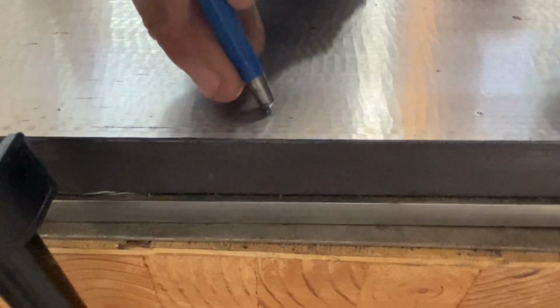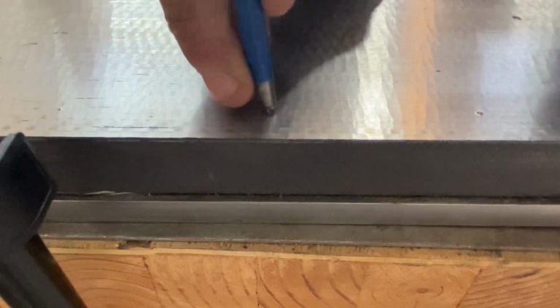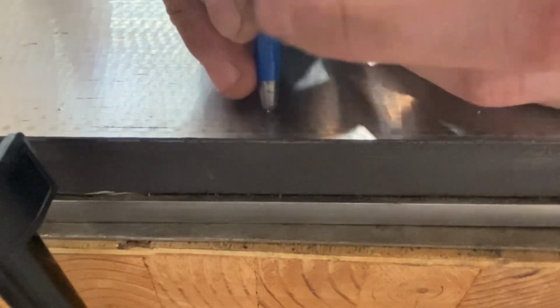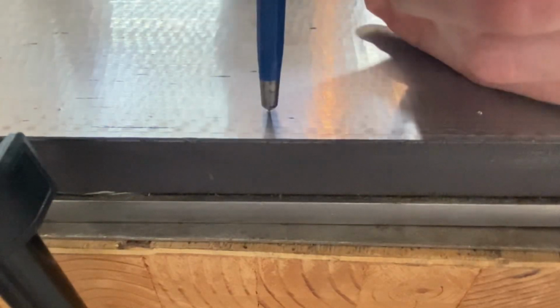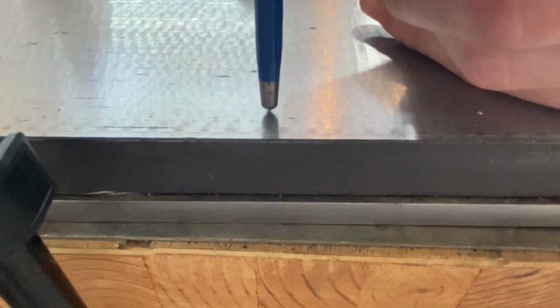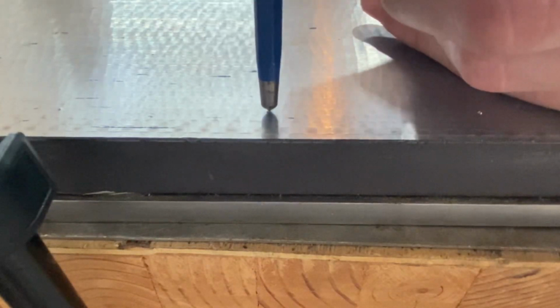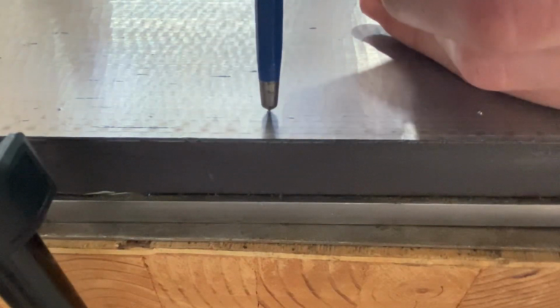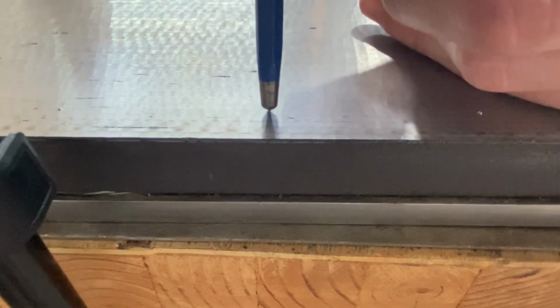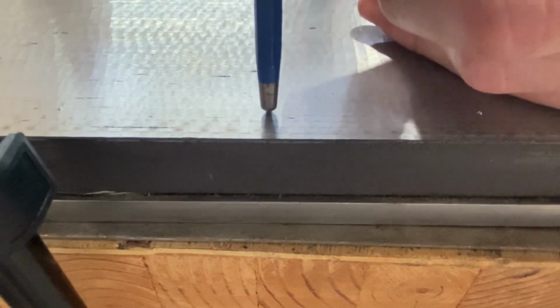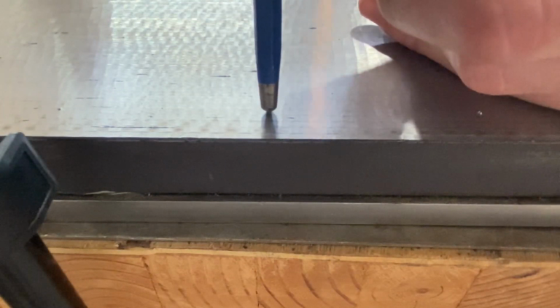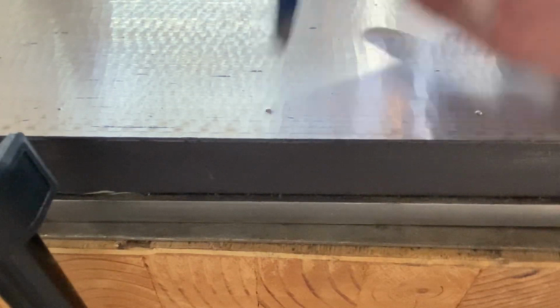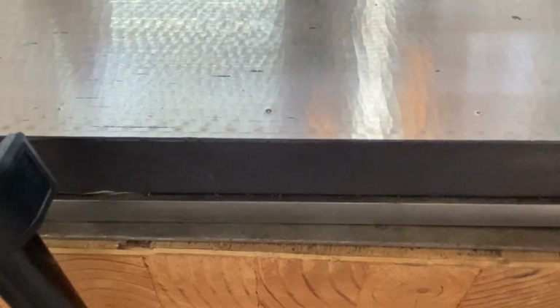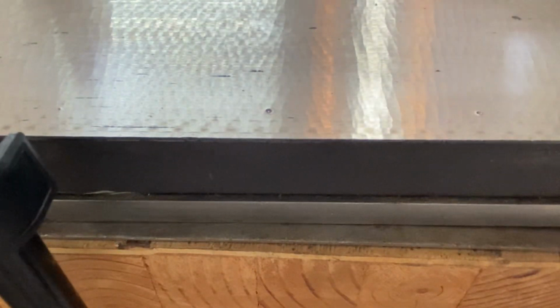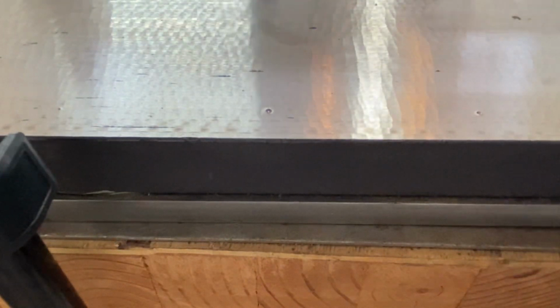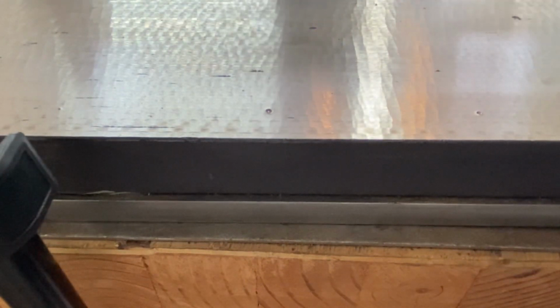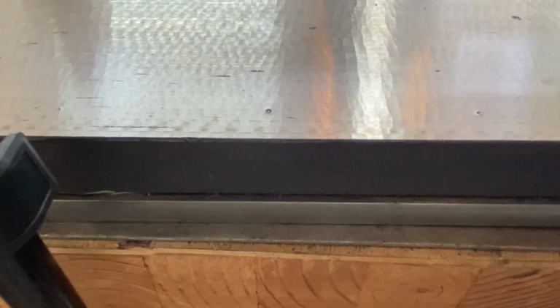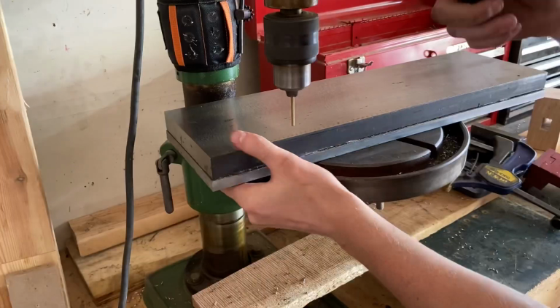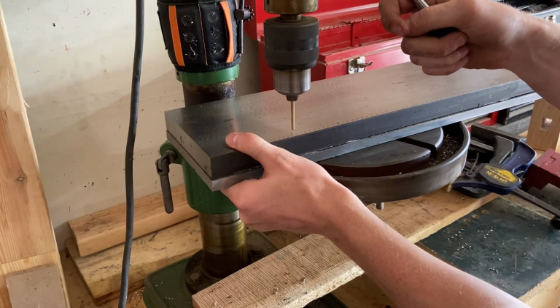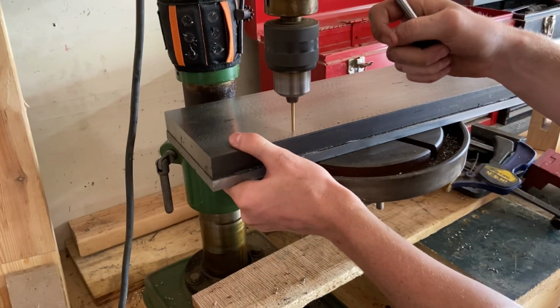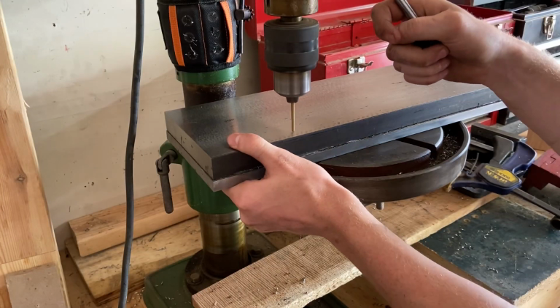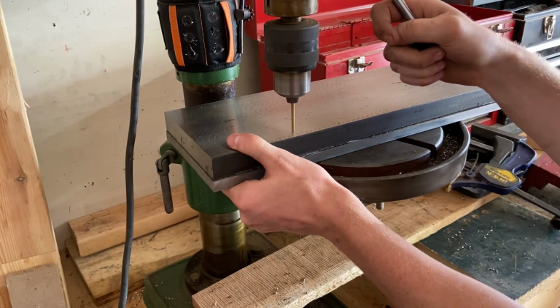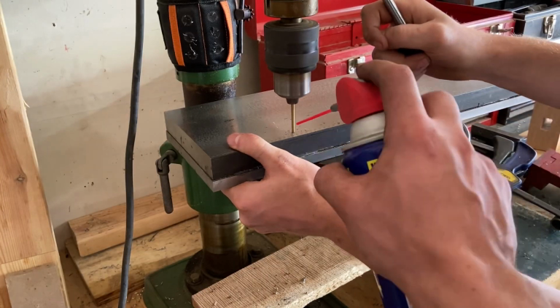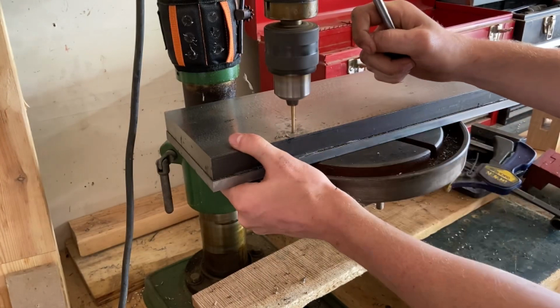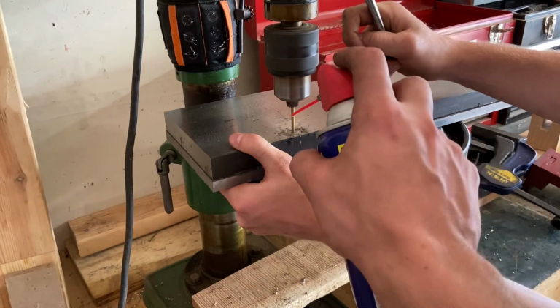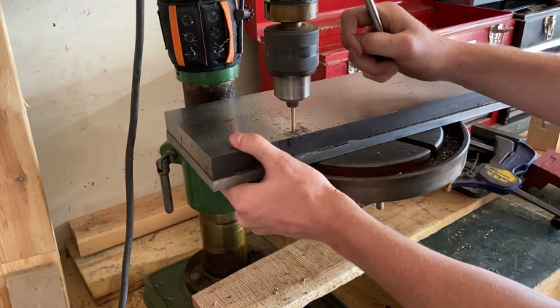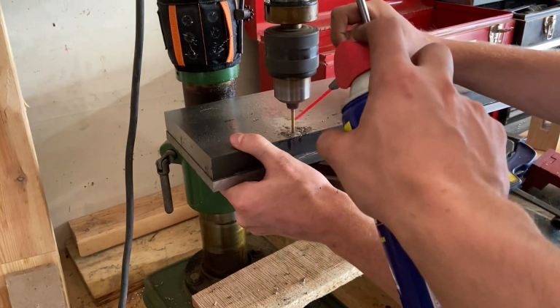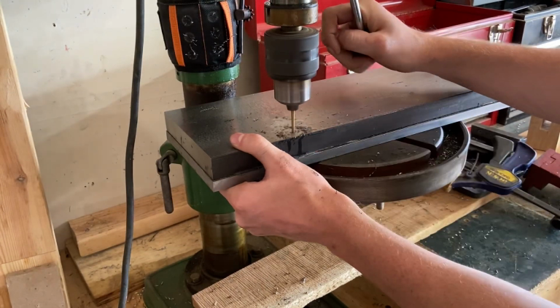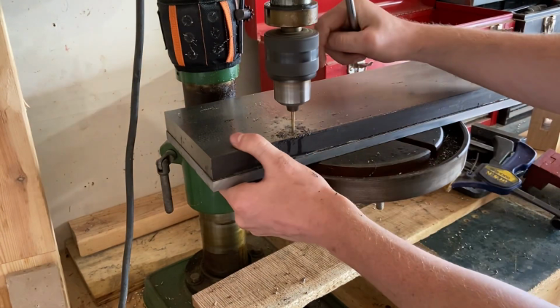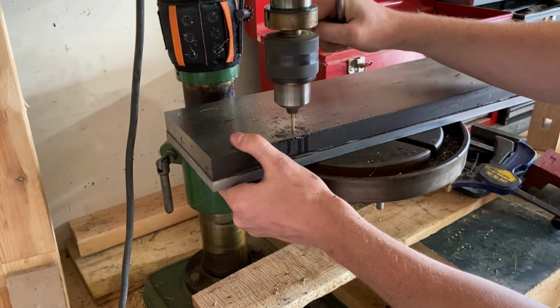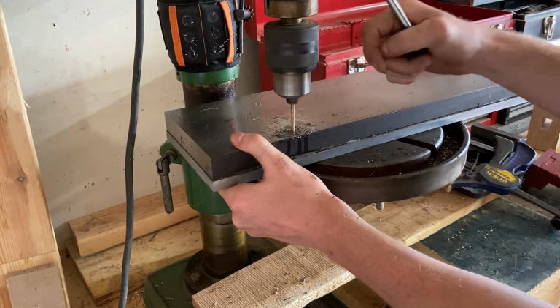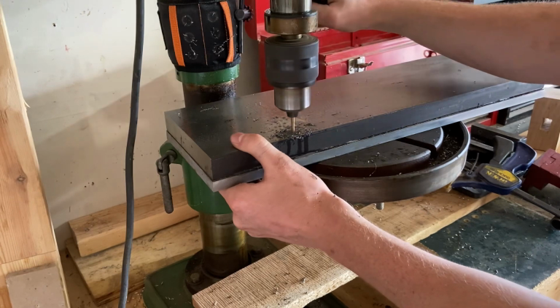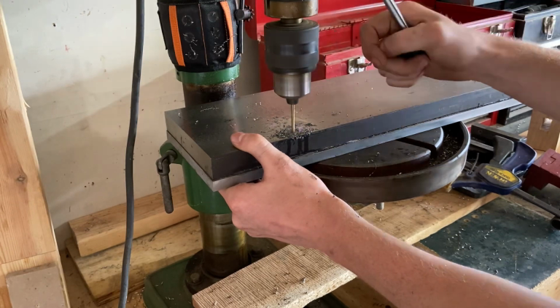The marks from my transfer punch aren't very deep, so it's a lot better if I use a separate center punch to deepen them. It makes the drill bit sit way better in the little divot and tends to slide around a lot less.